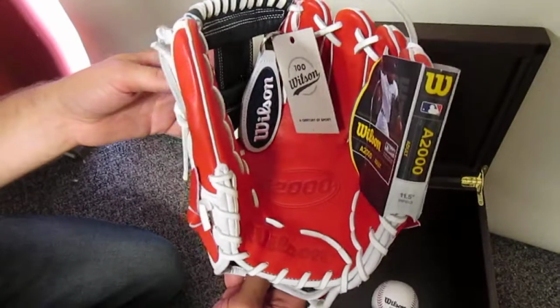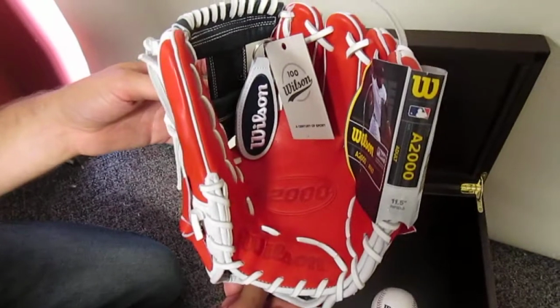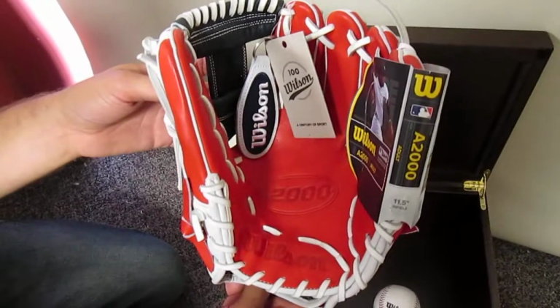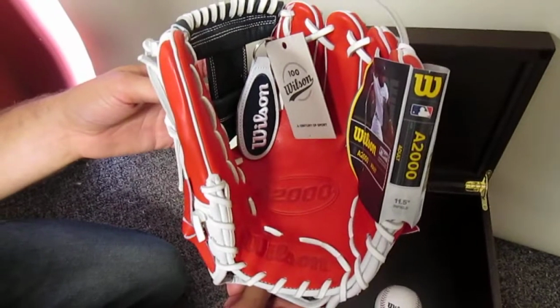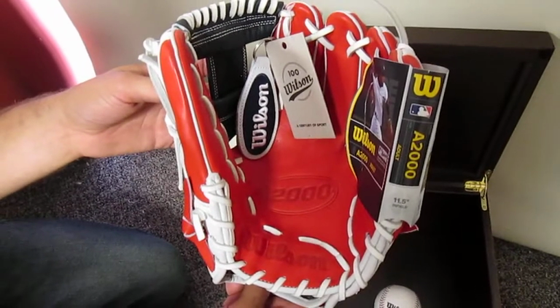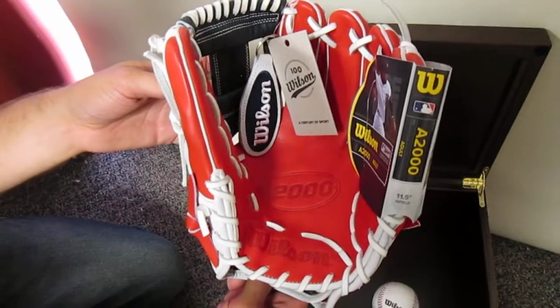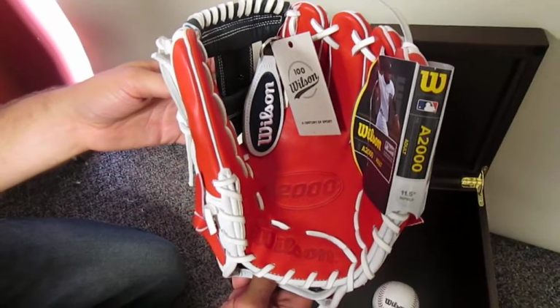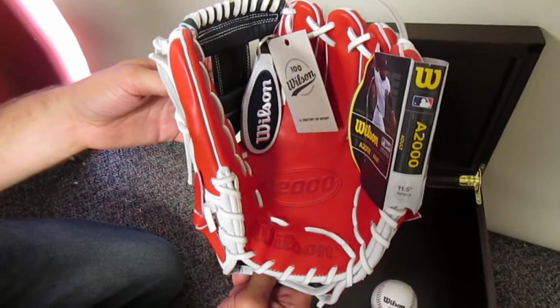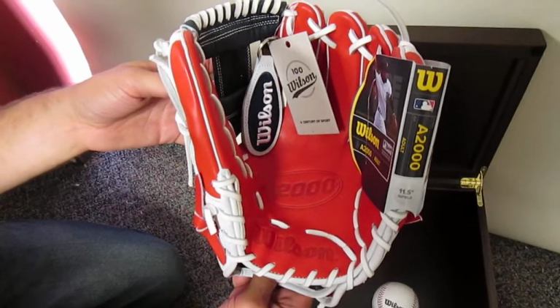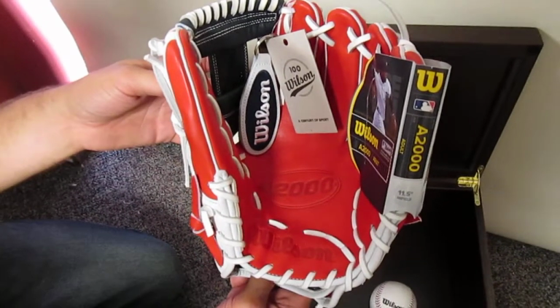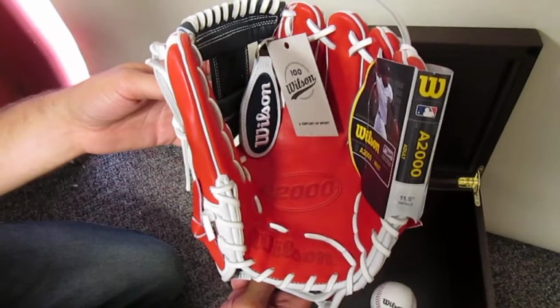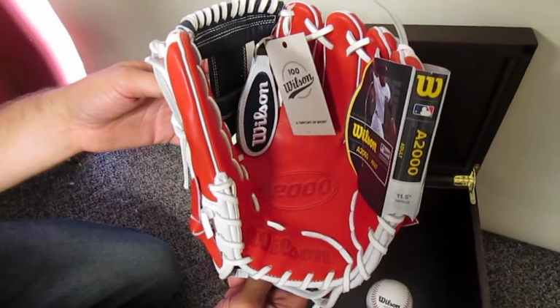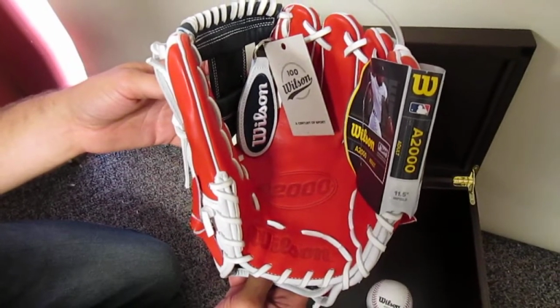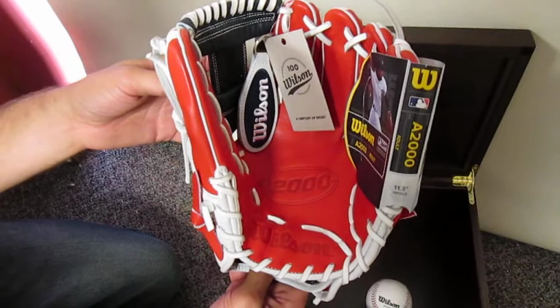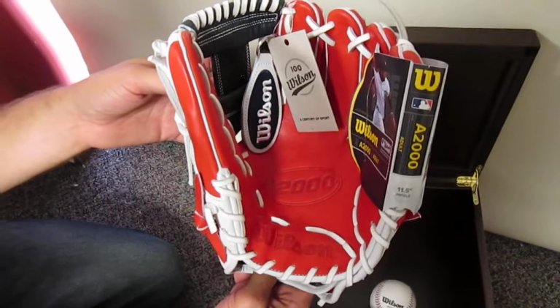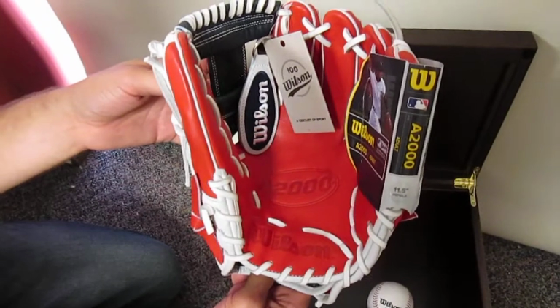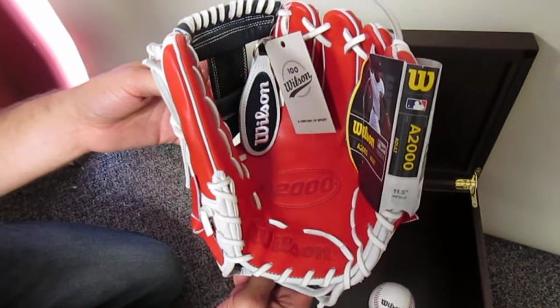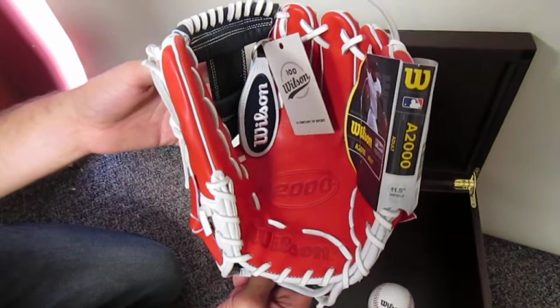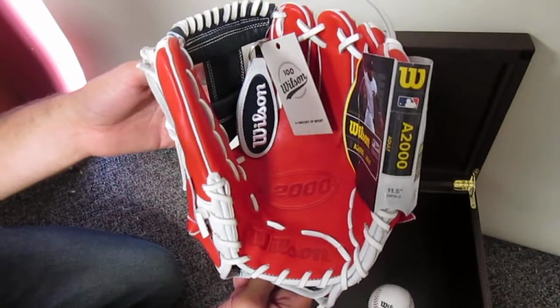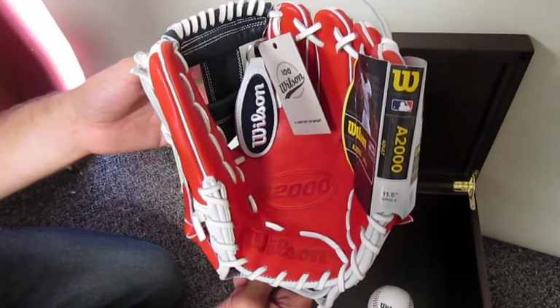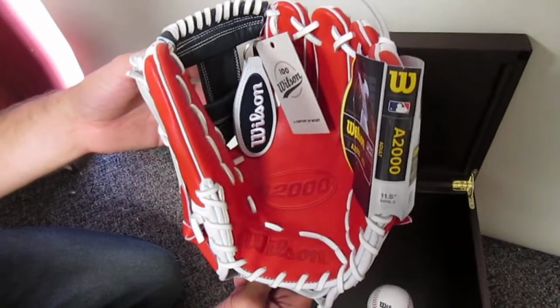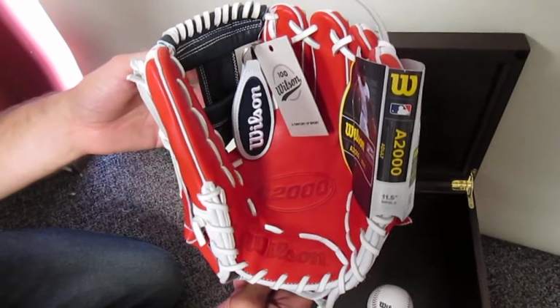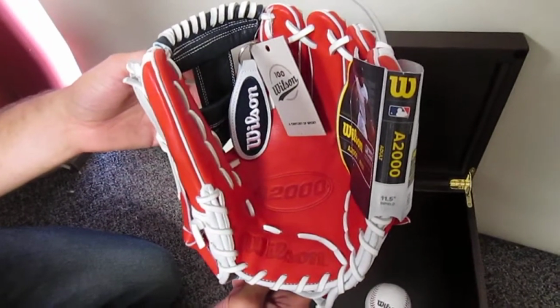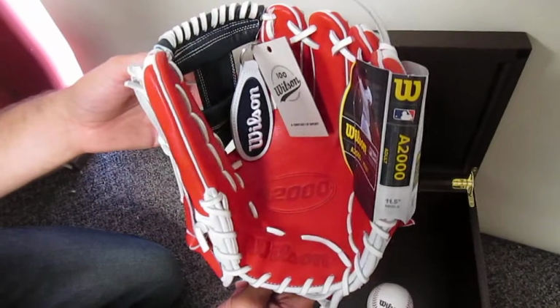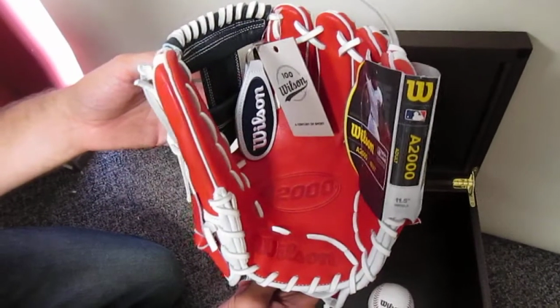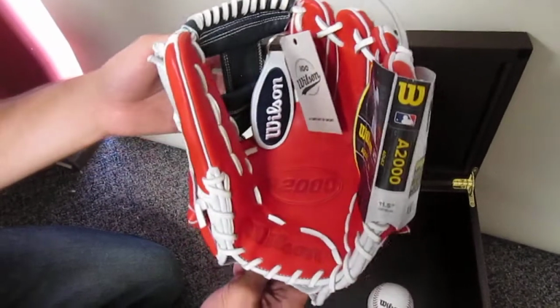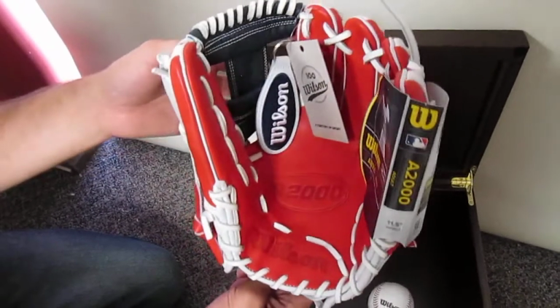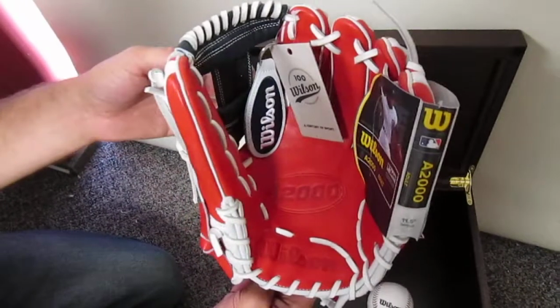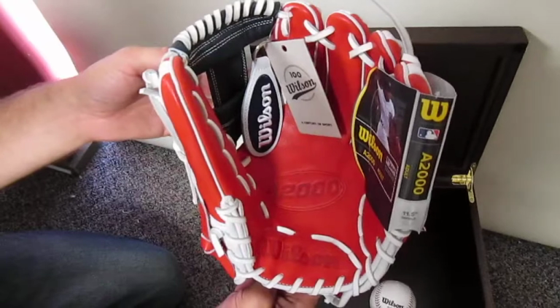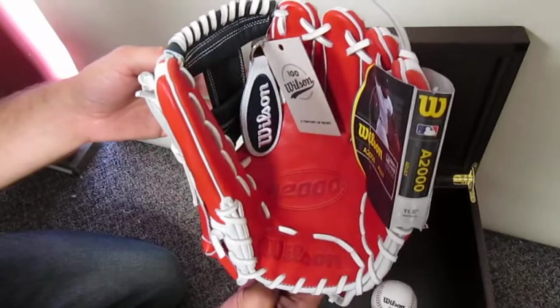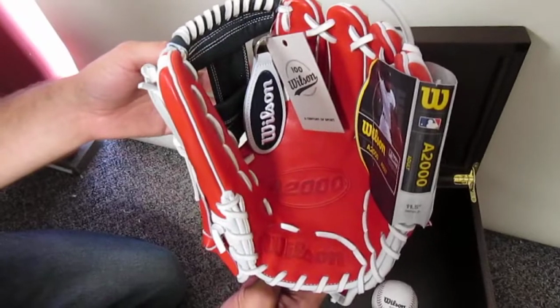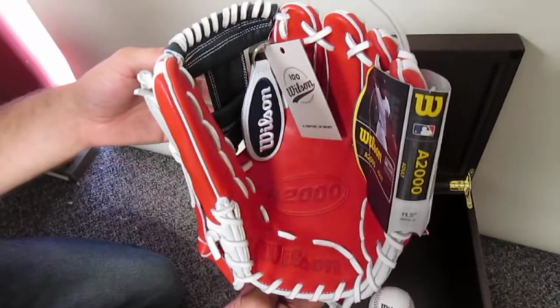I hope you like this video. Go ahead and follow us on Instagram and here on YouTube for other videos of gloves you can buy. But like I say, this one is just to show. Just want to thank Wilson again for the glove. Bye-bye.